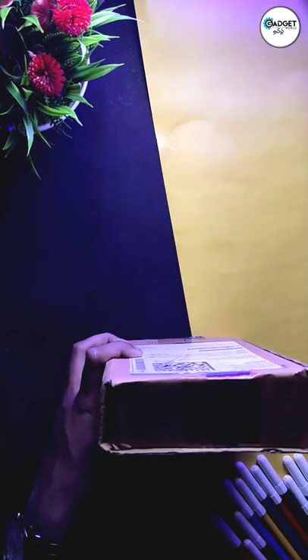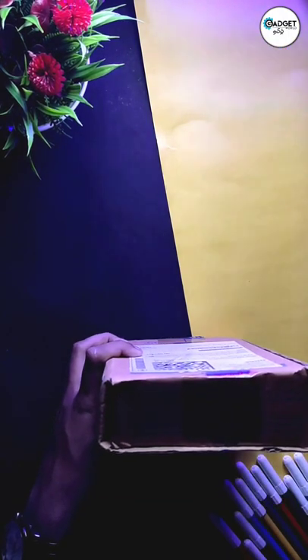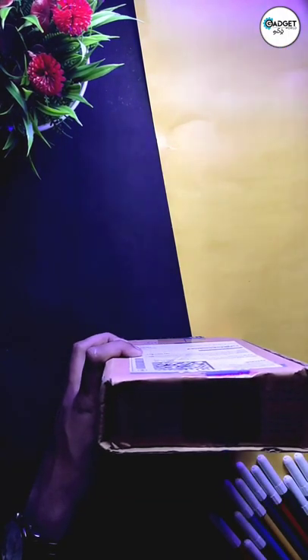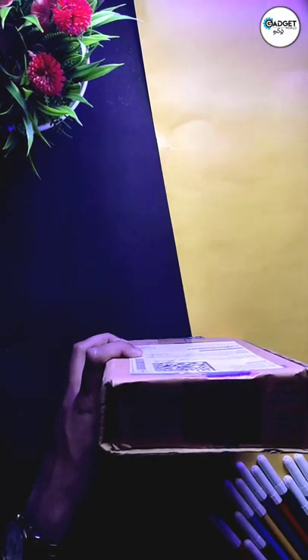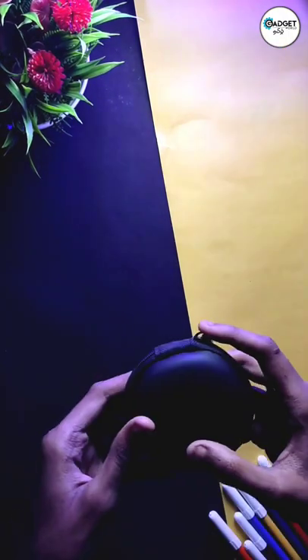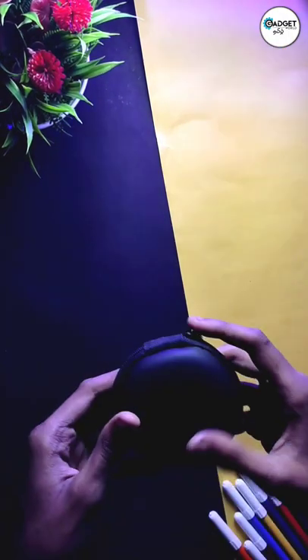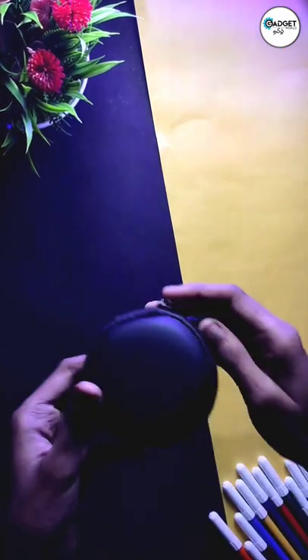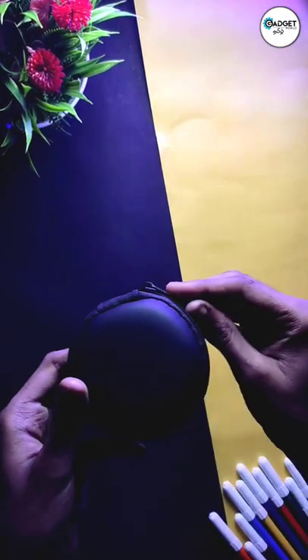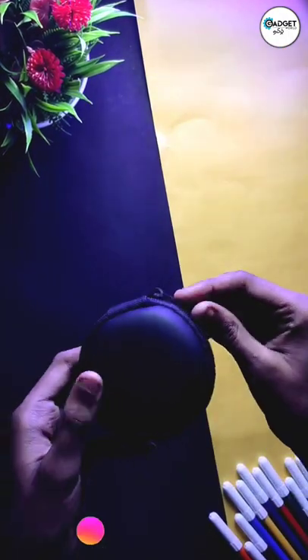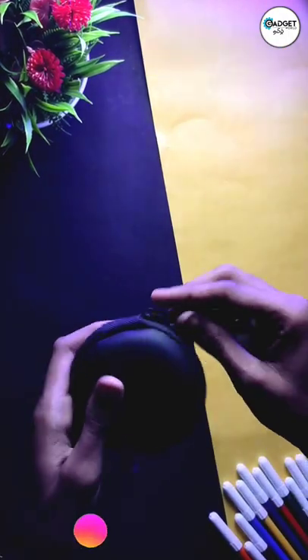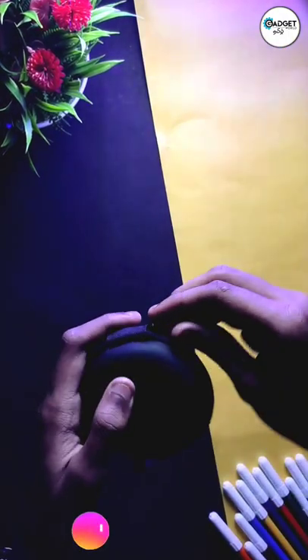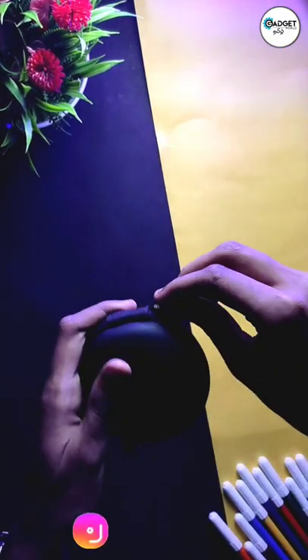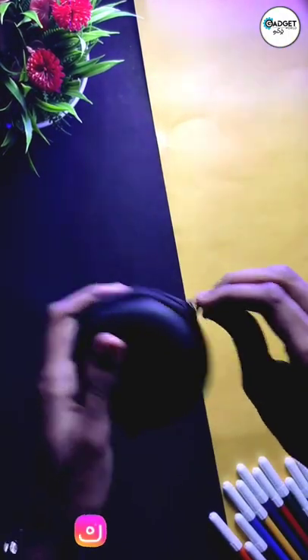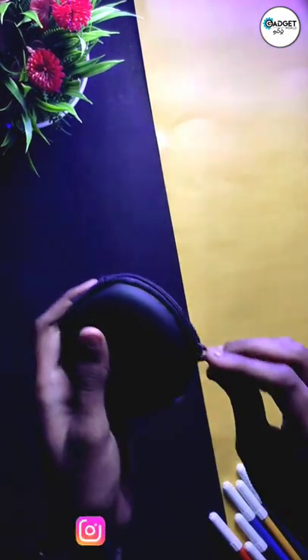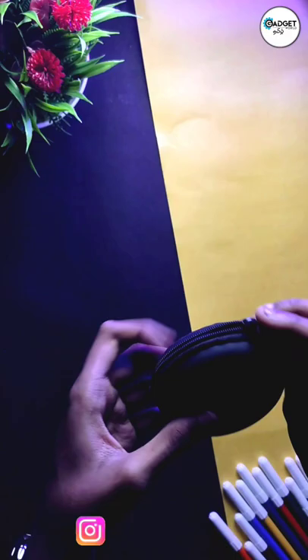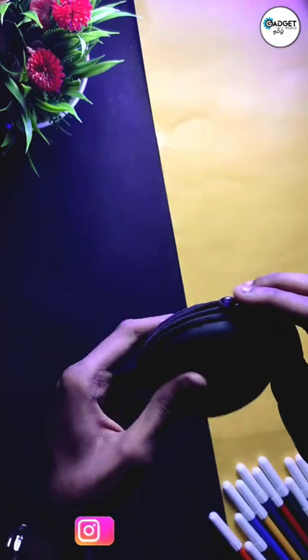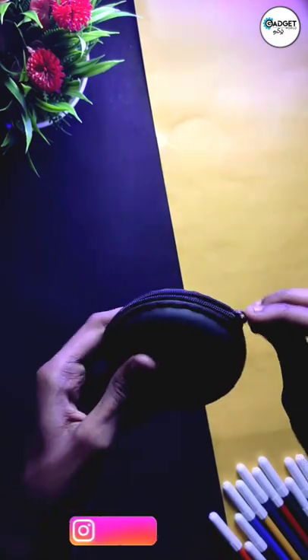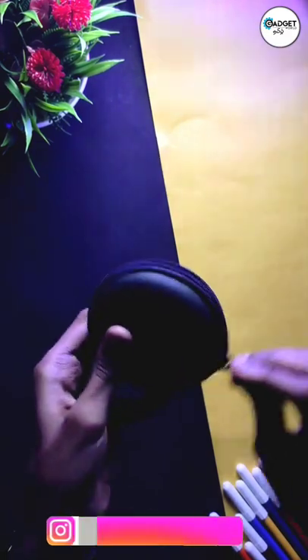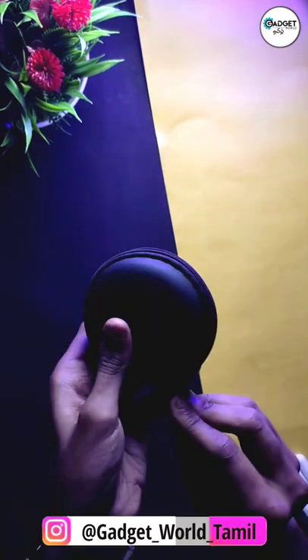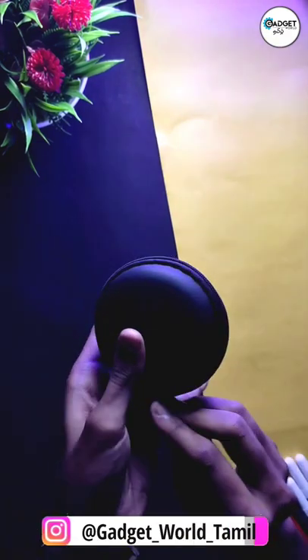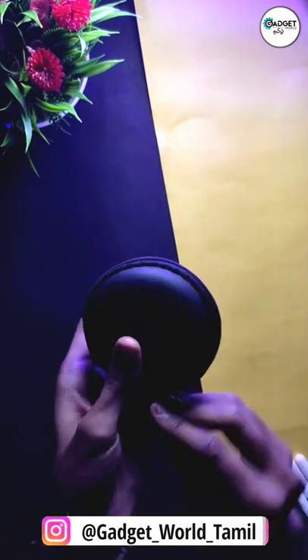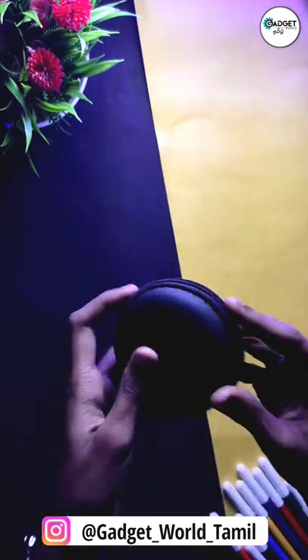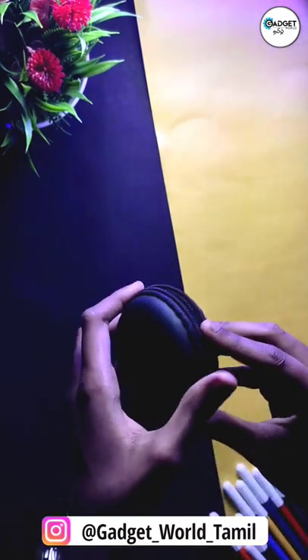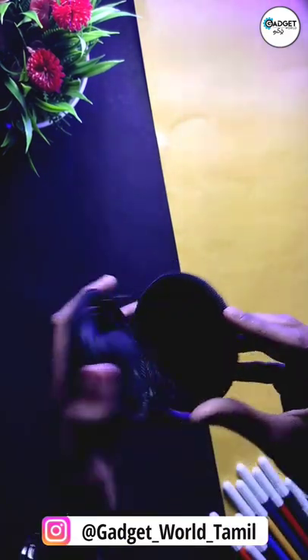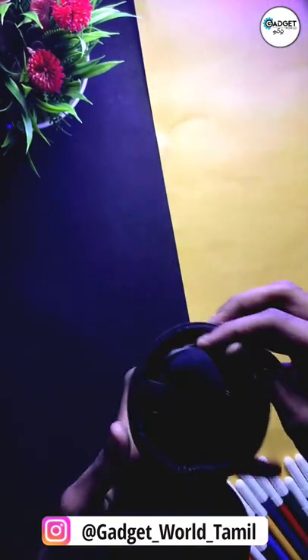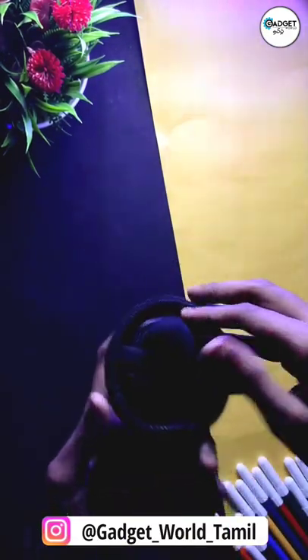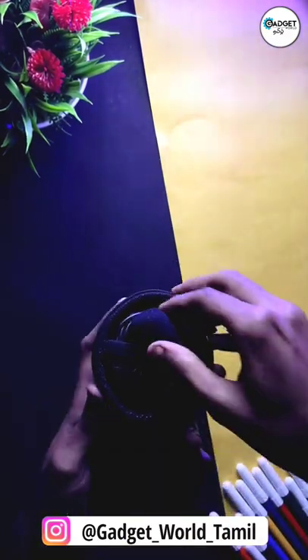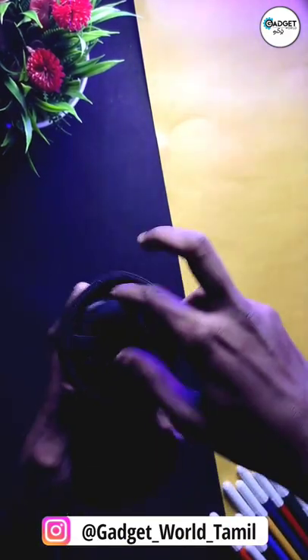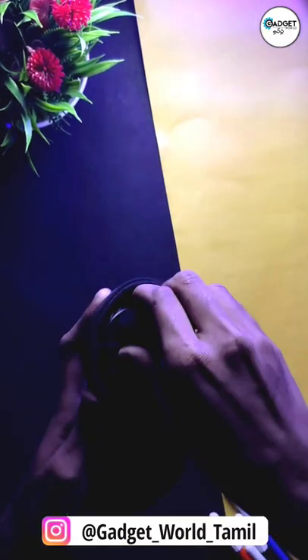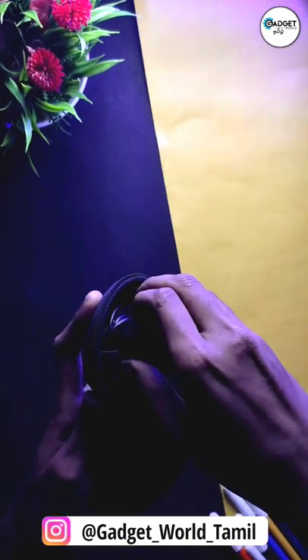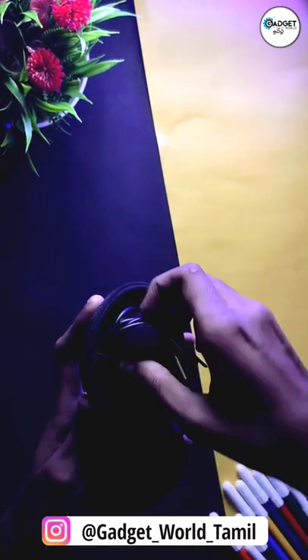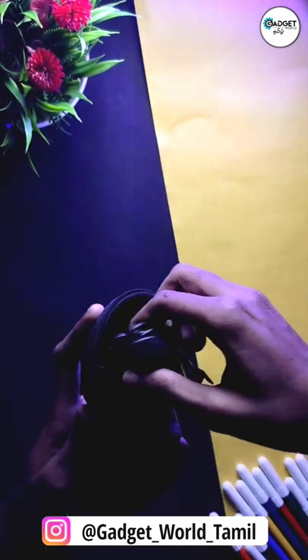Now we bought a pouch here. We have the pouch open to reveal the mic. There is a product inside the mic.